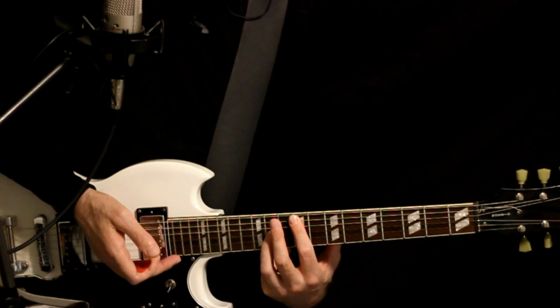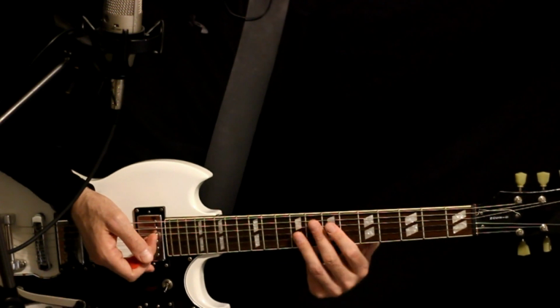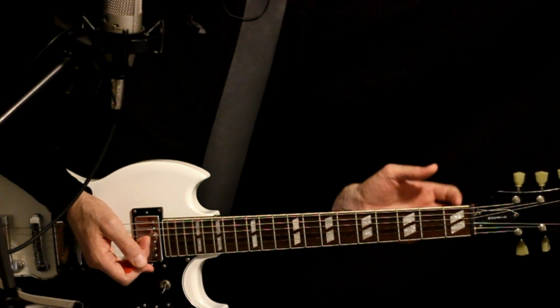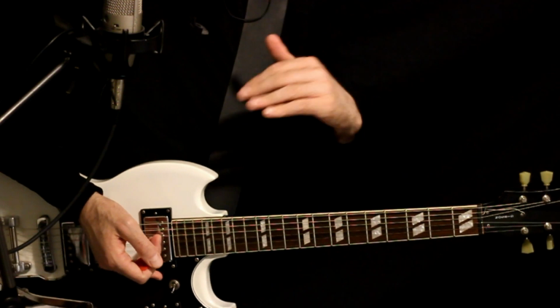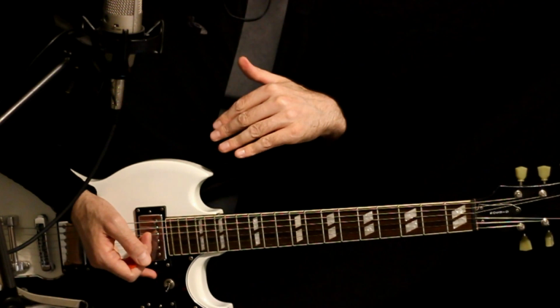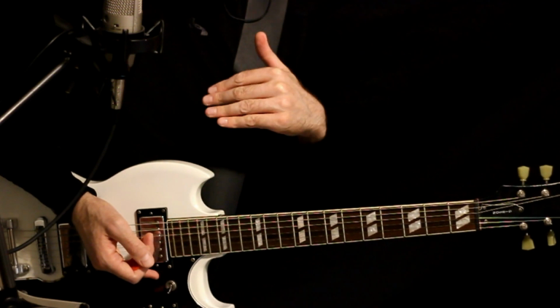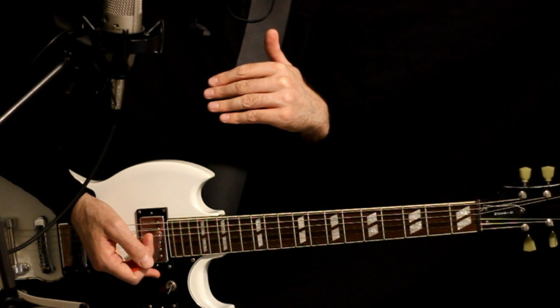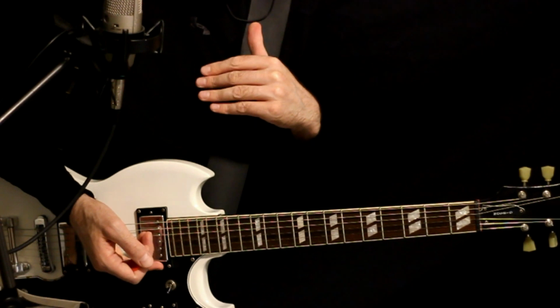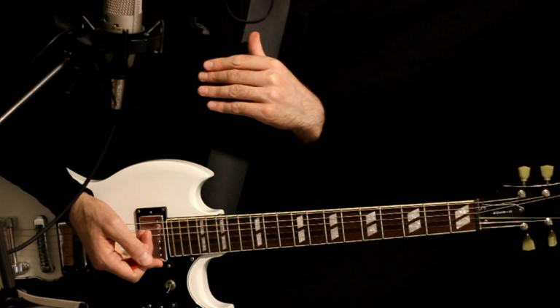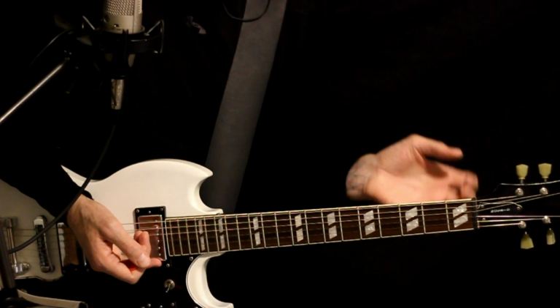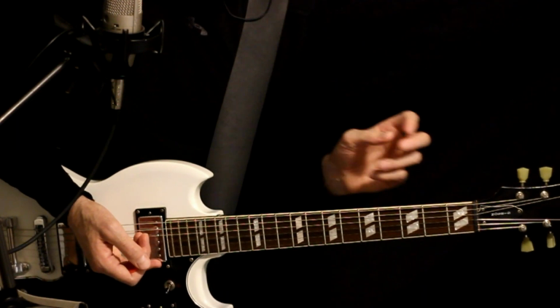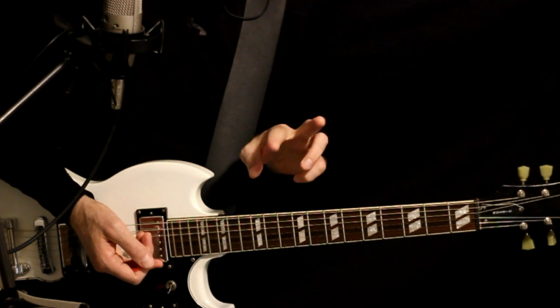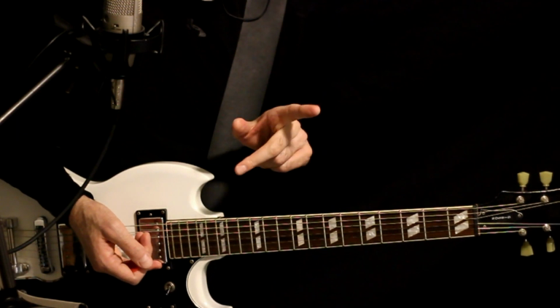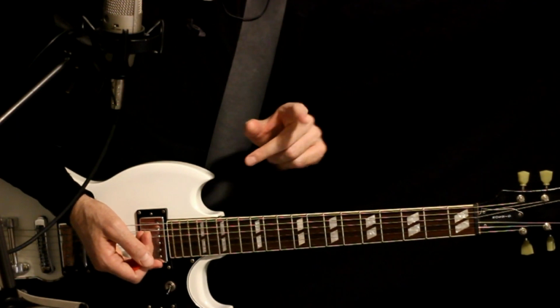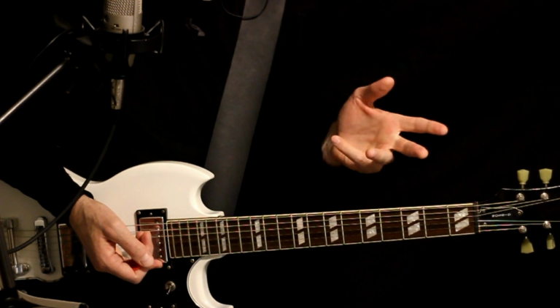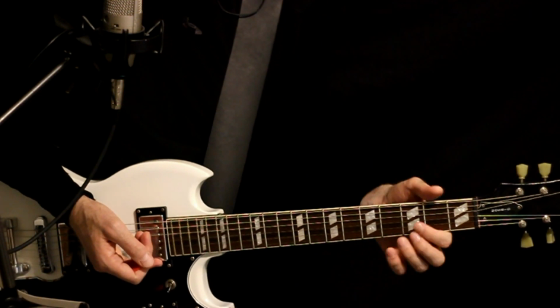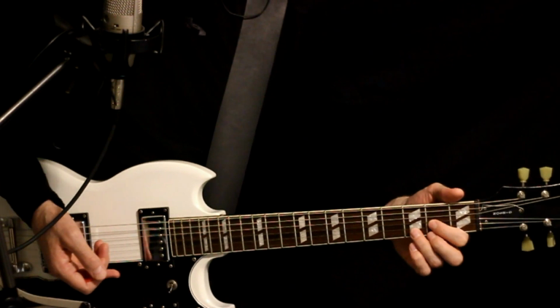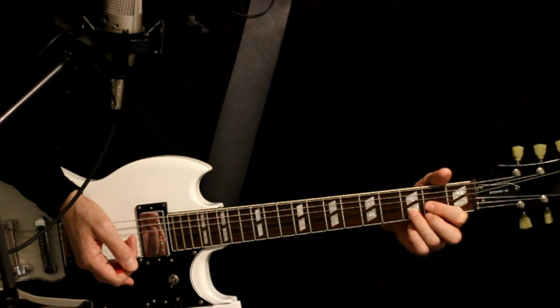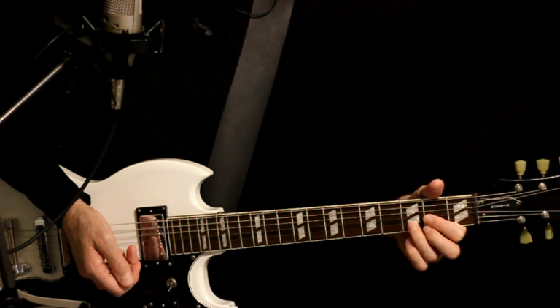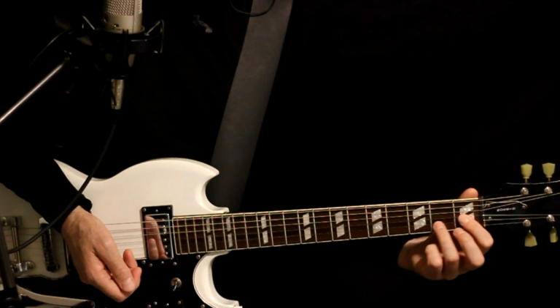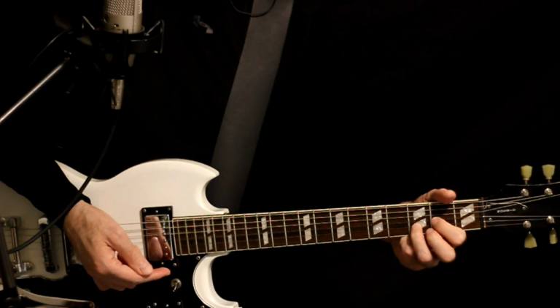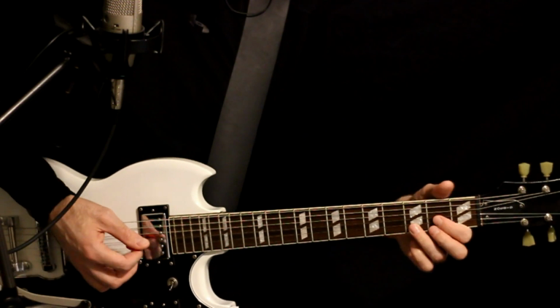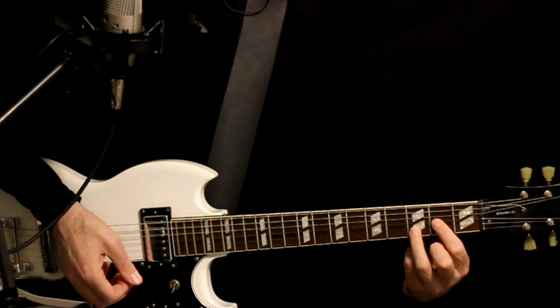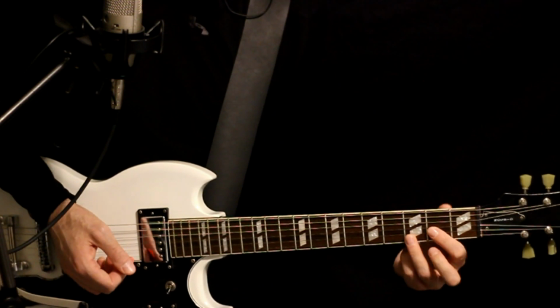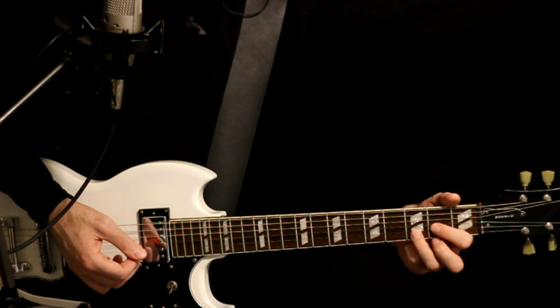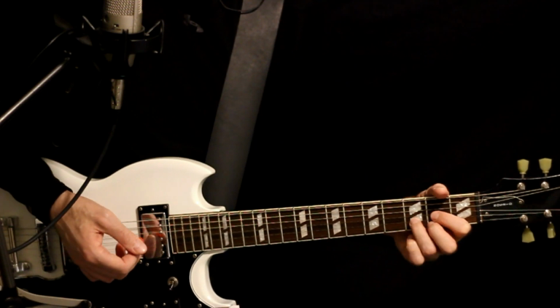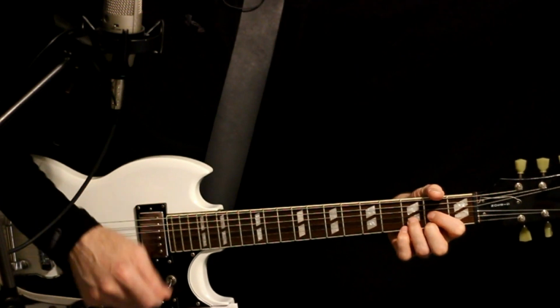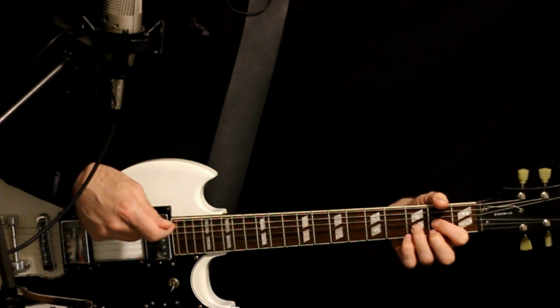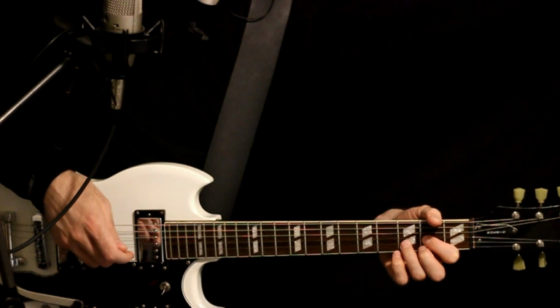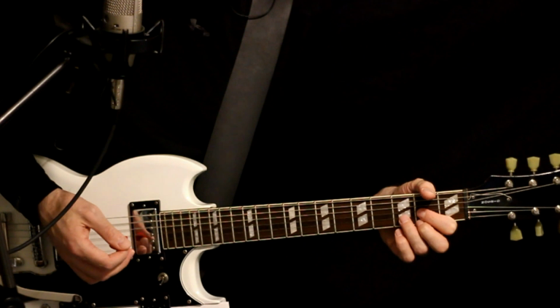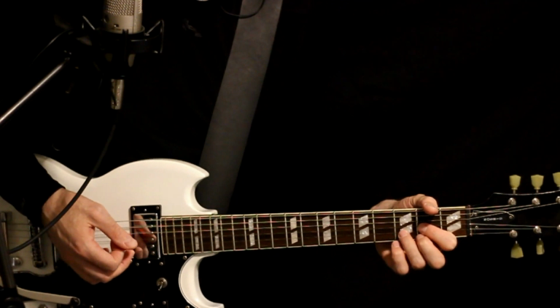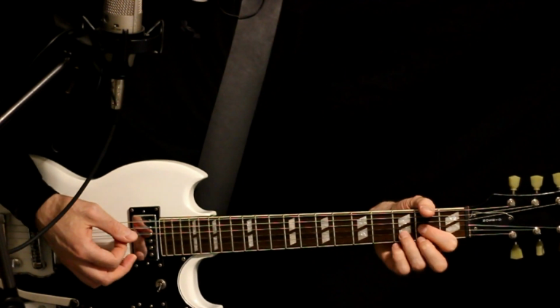And as I said, that's happening over the top of the chords. So the other guitar is just bouncing between two chords — A and D. You can just take it to like the B string with it, or if you want to do a full D chord, it's up to you. Whatever you think sounds better.